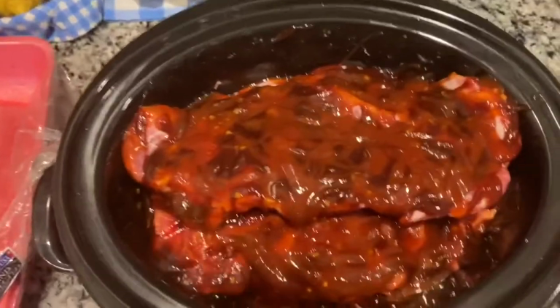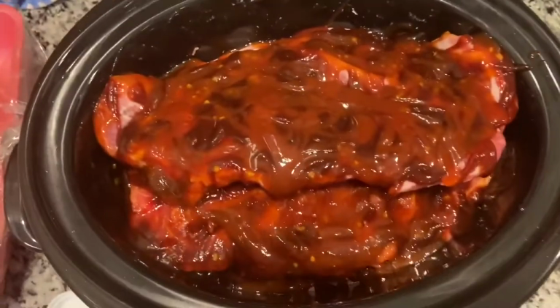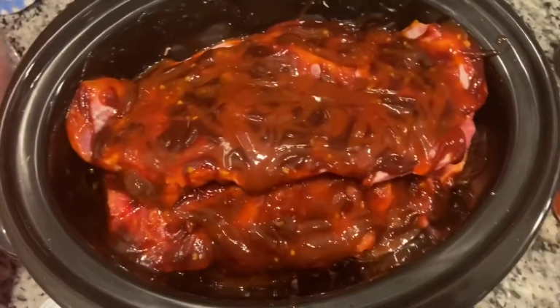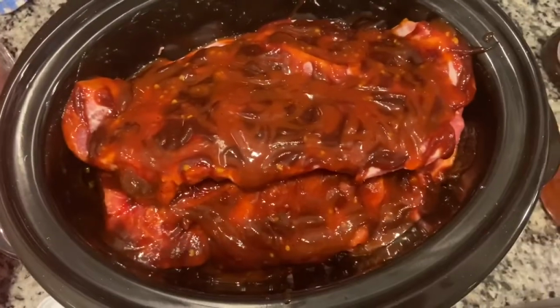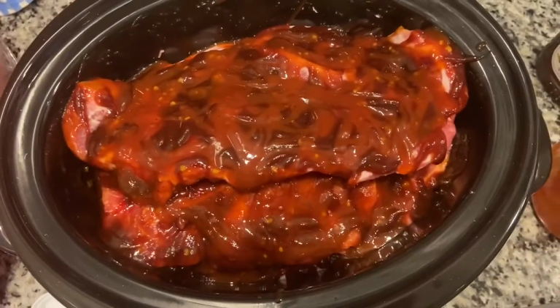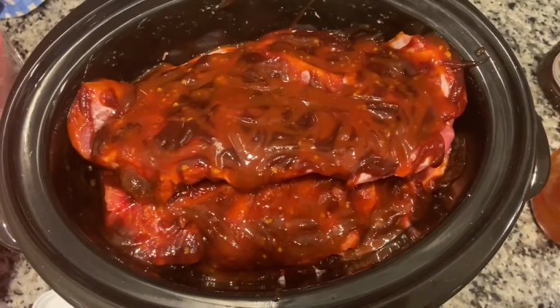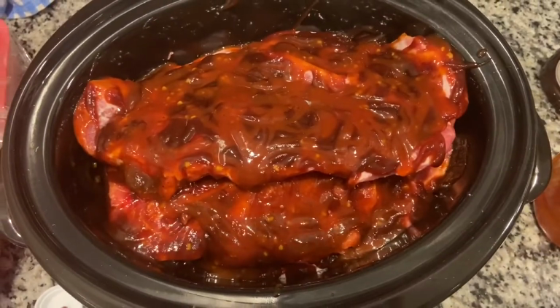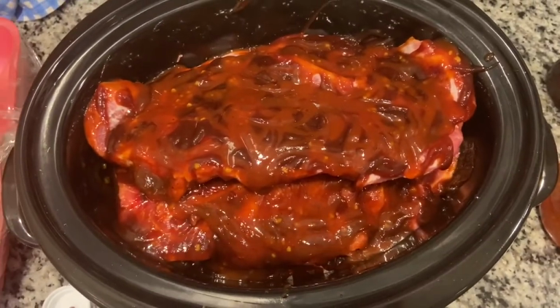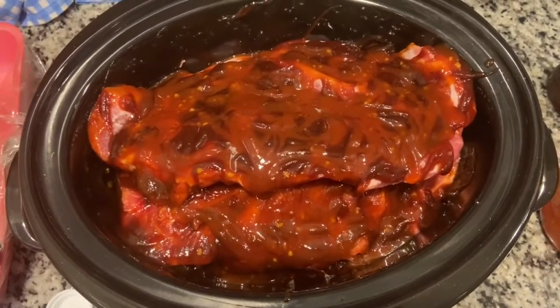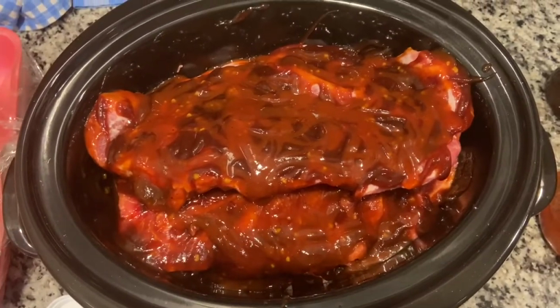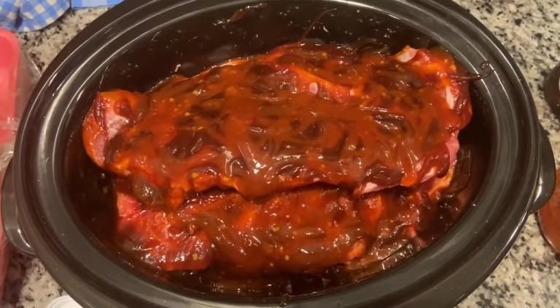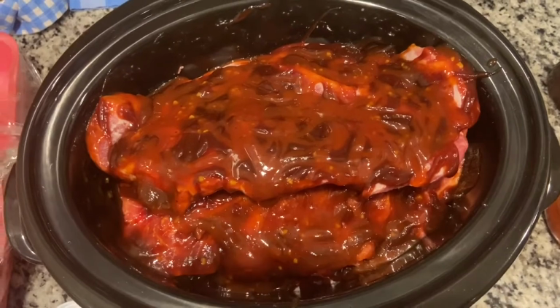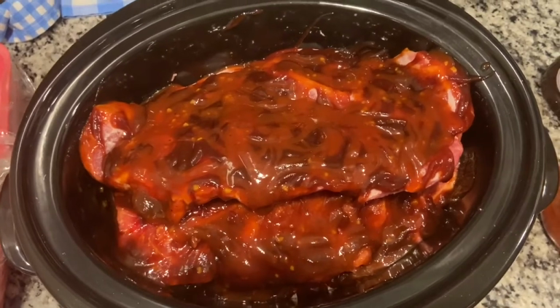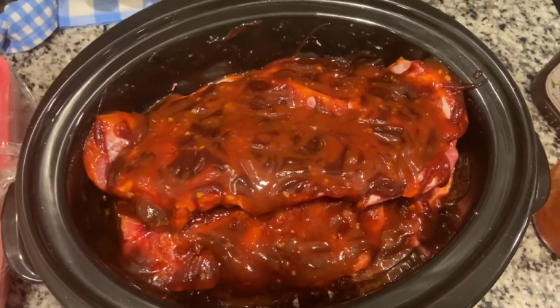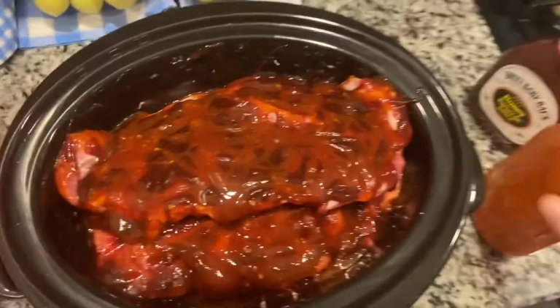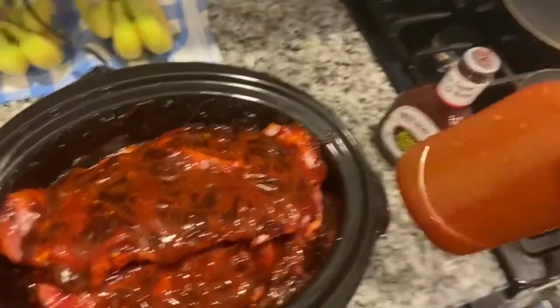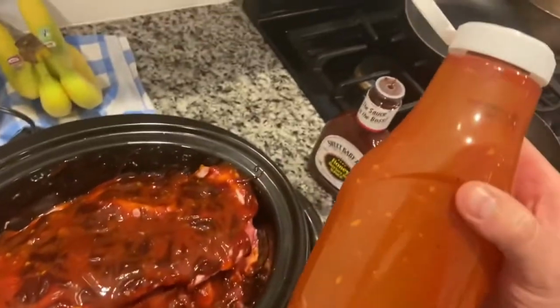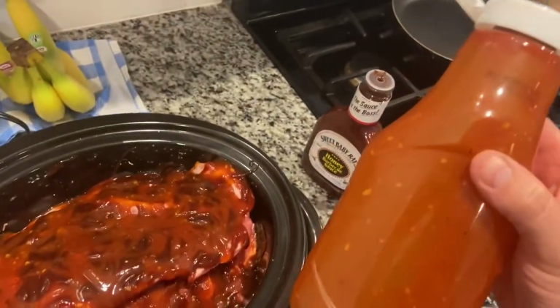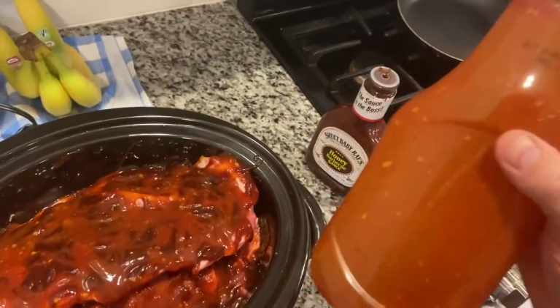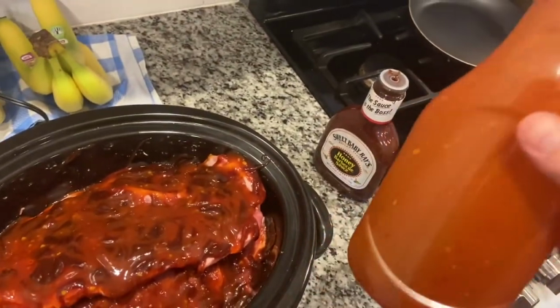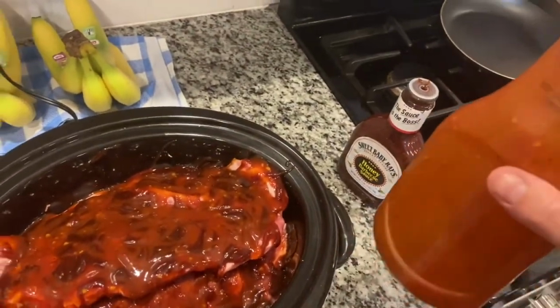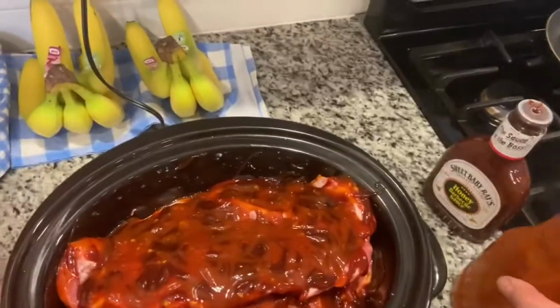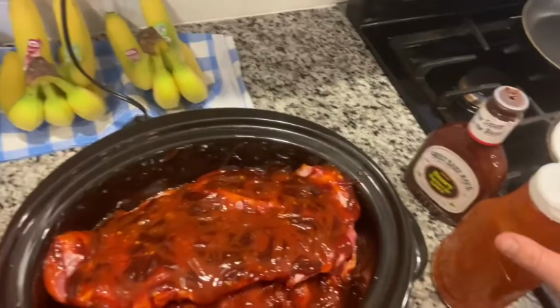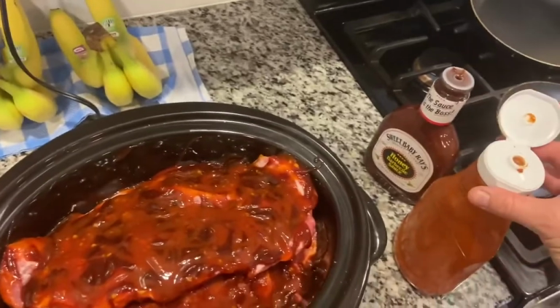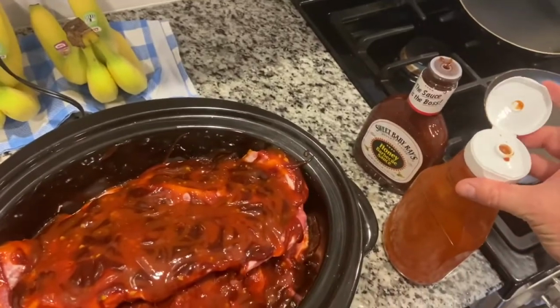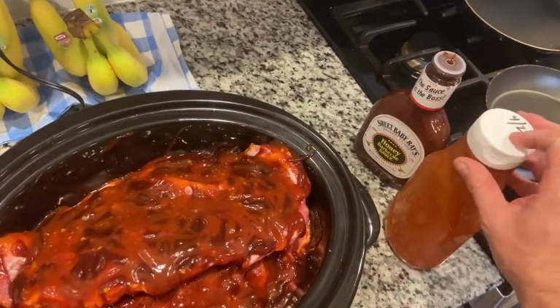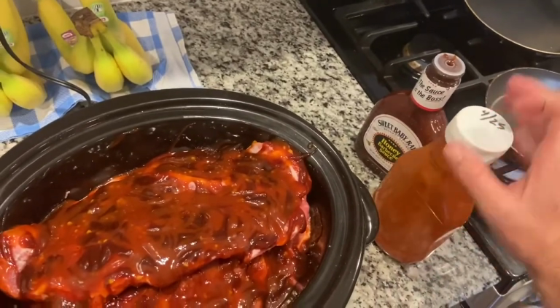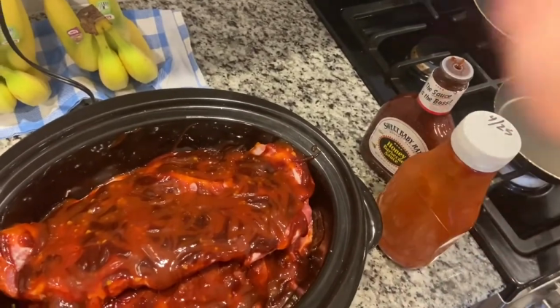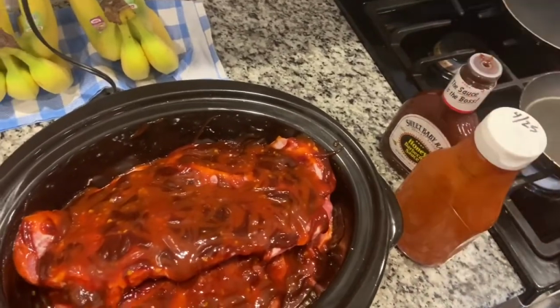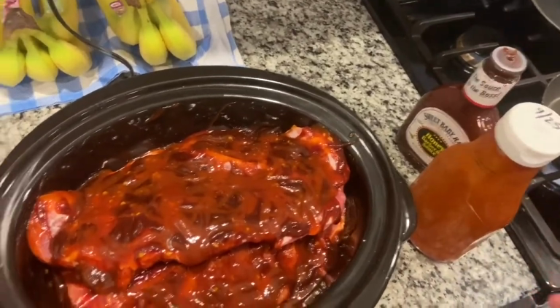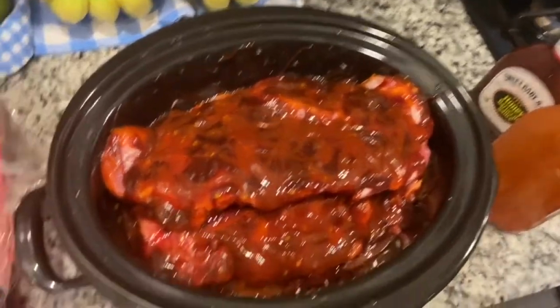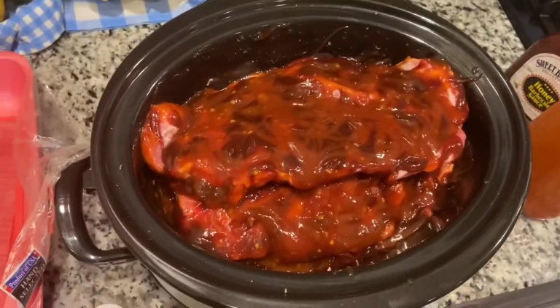All right guys, that is it. I will see you in about 10 hours and this already smells good. This homemade sauce — oh man, I need to do a video on this because this stuff is good. All right, be back with you.